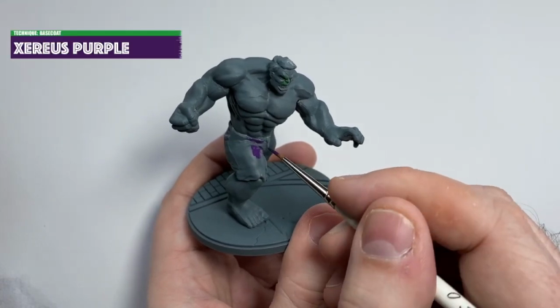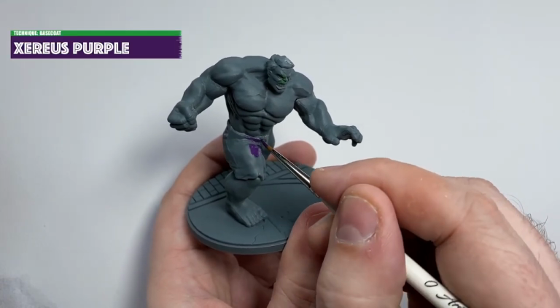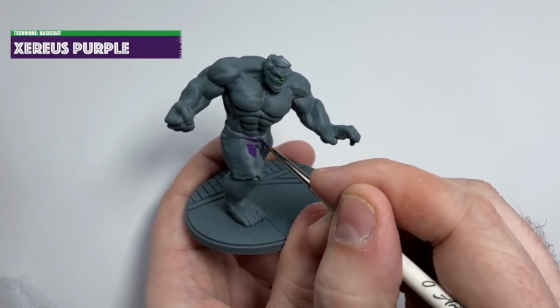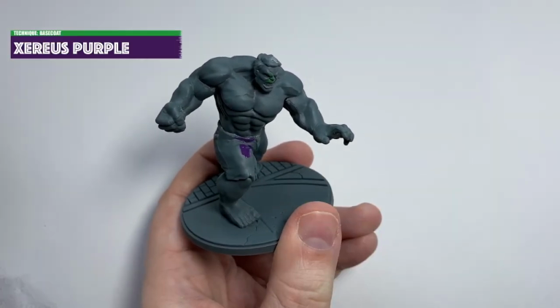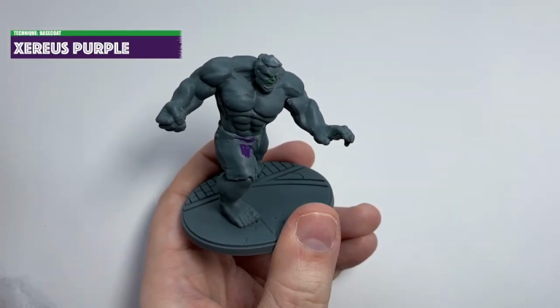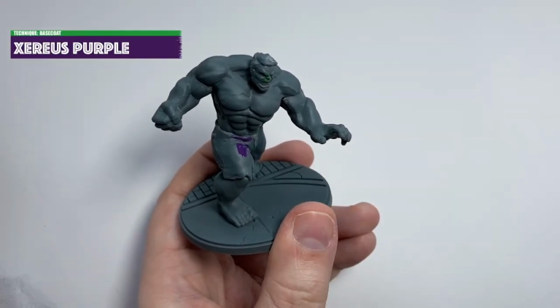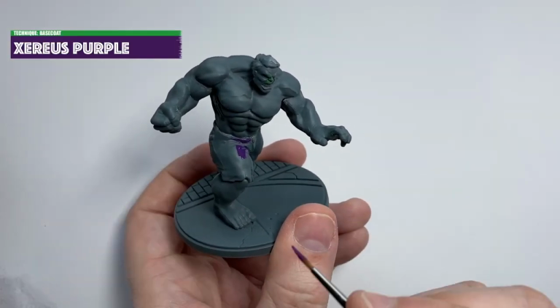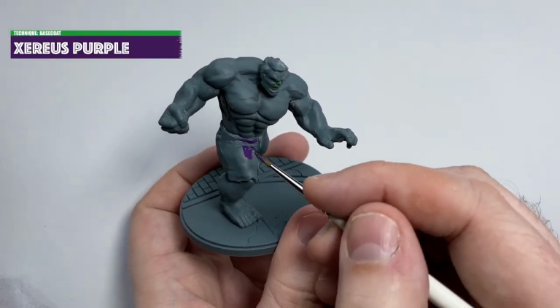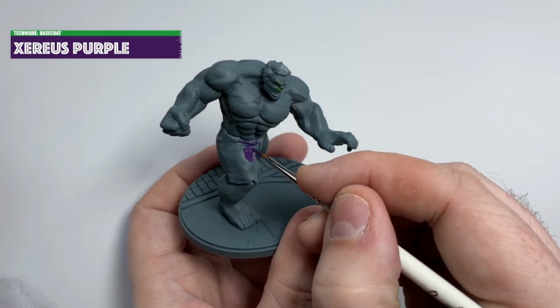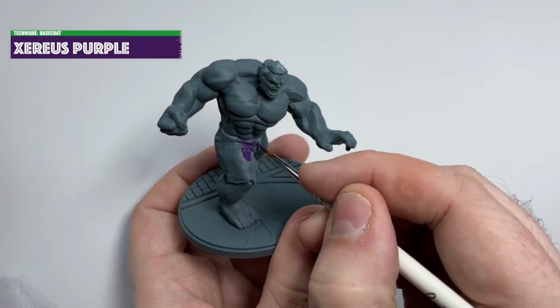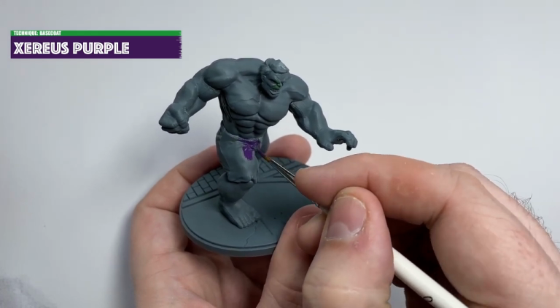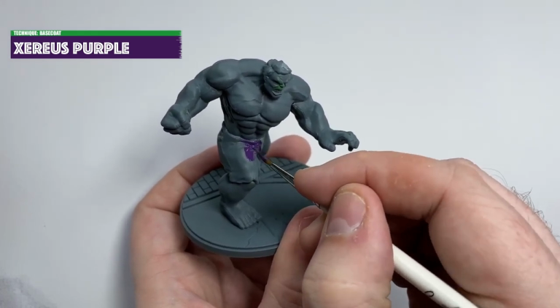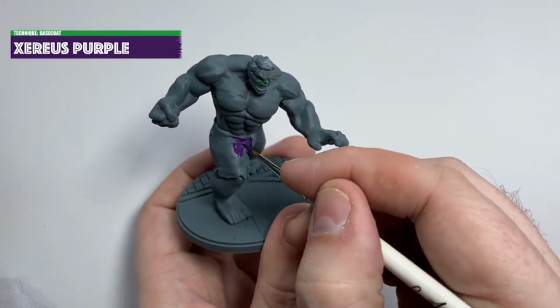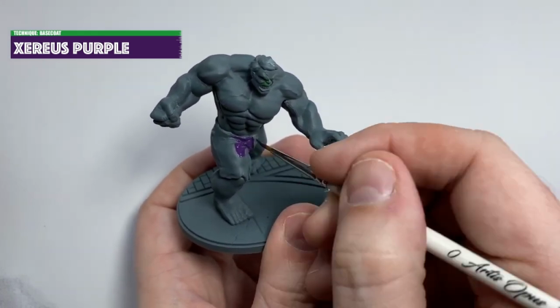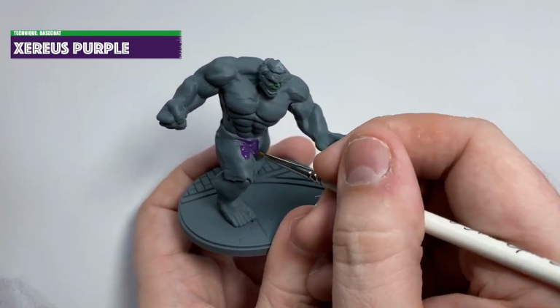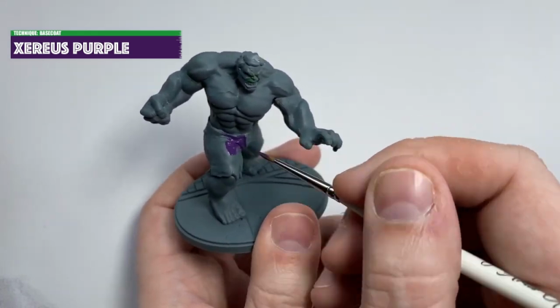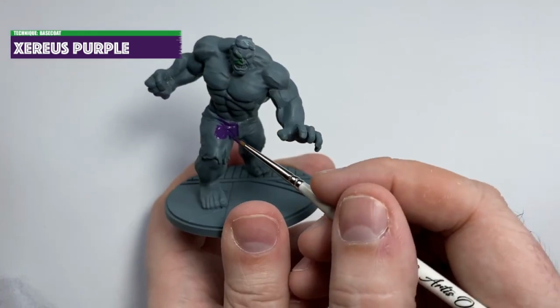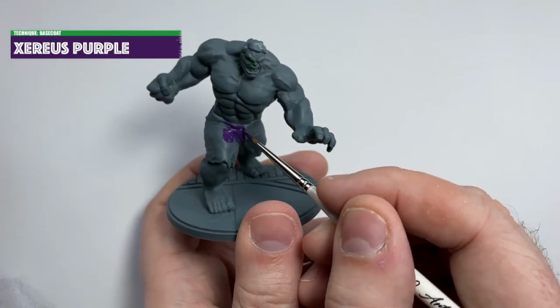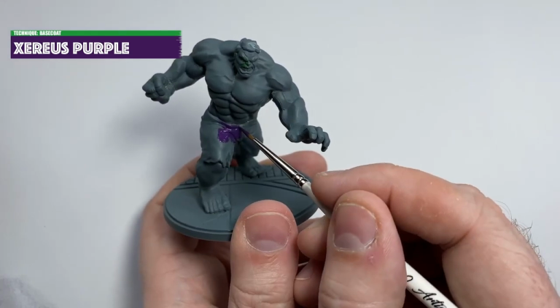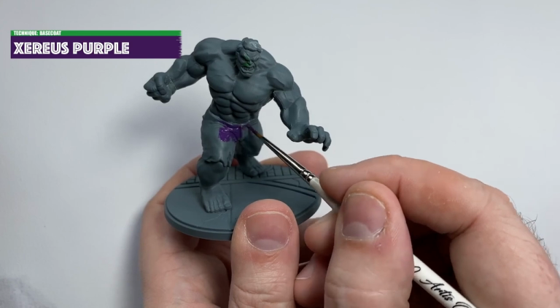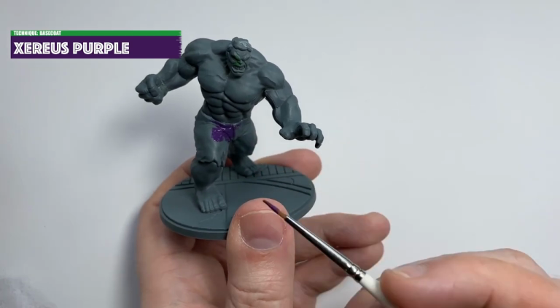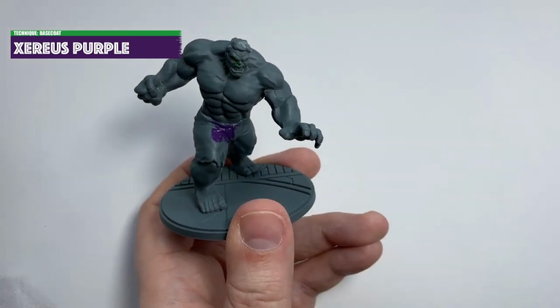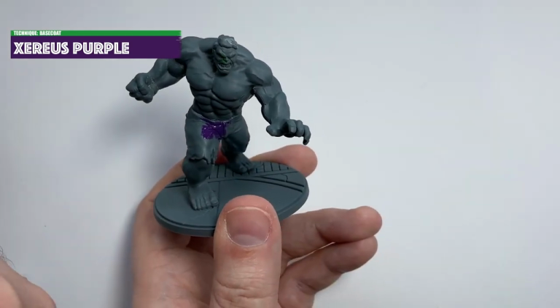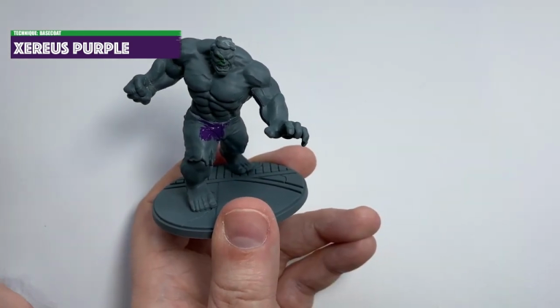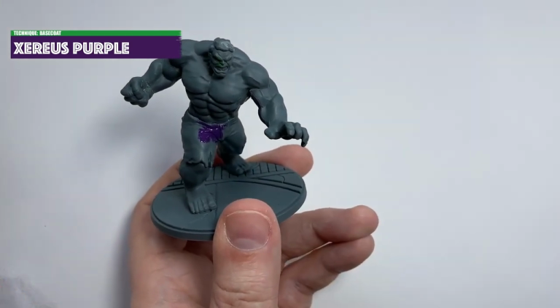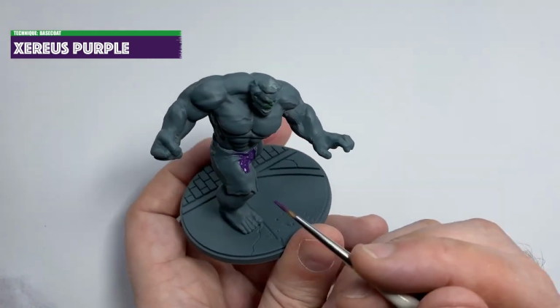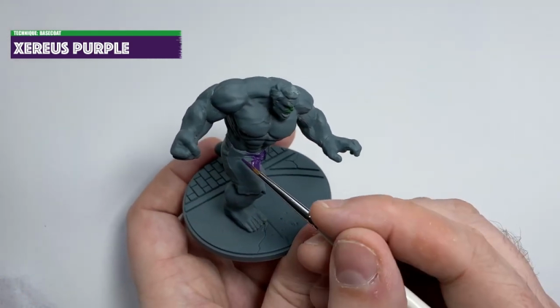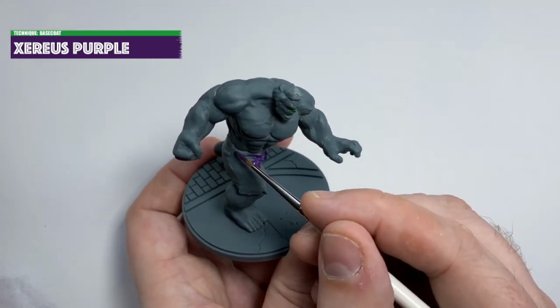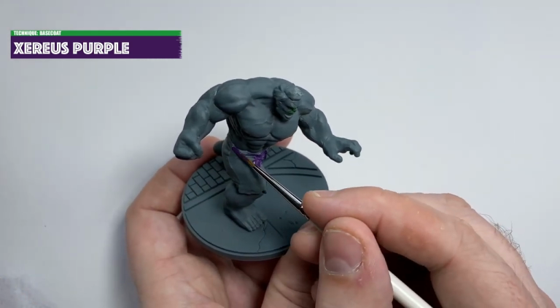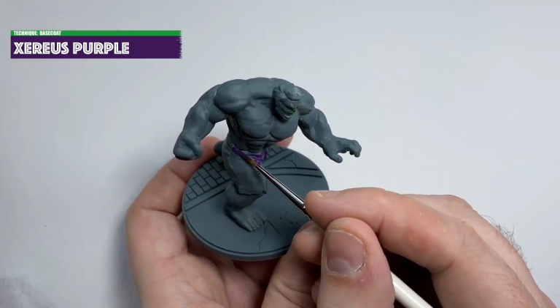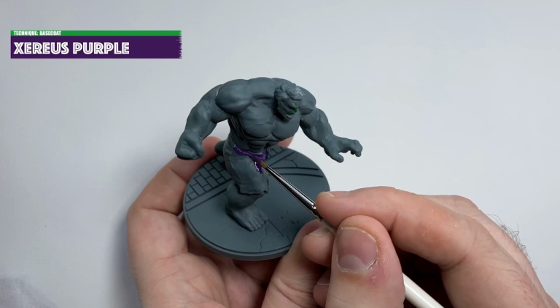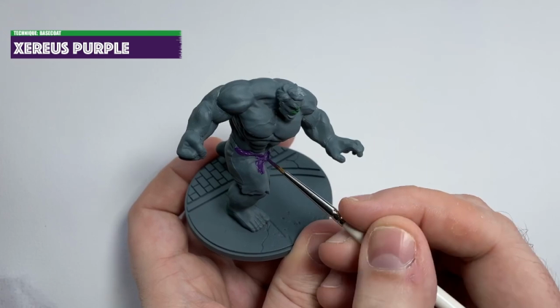First of all I primed the model with Mechanicus Standard Grey spray from GW. I knew the green and purple would cover this well and it'd also provide a bit of depth. Grey and black are also a lot more forgiving of mistakes and gaps than a stark white undercoat is.